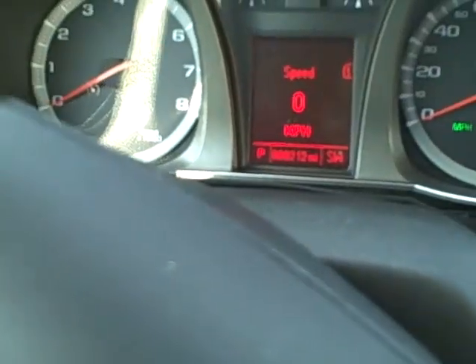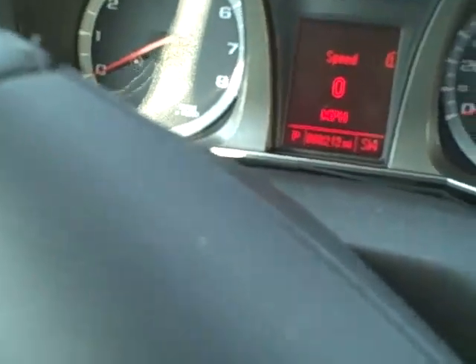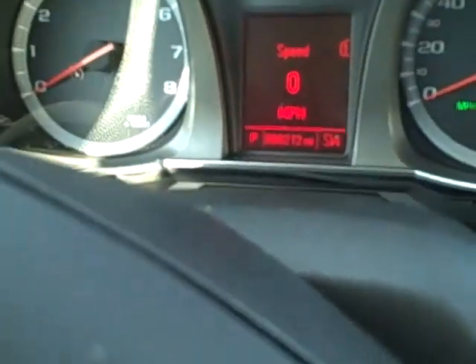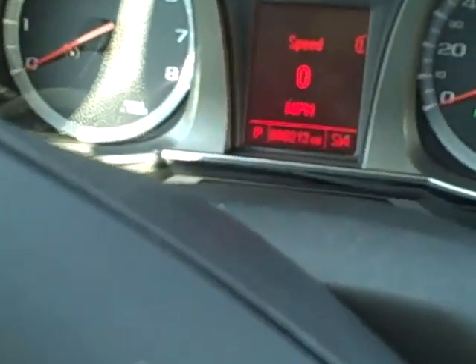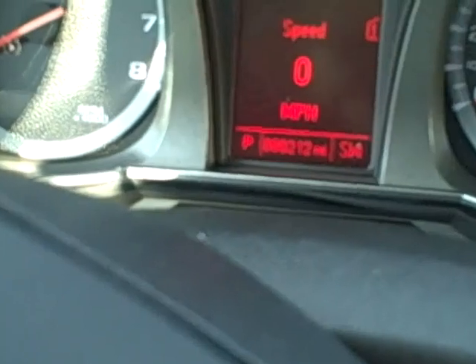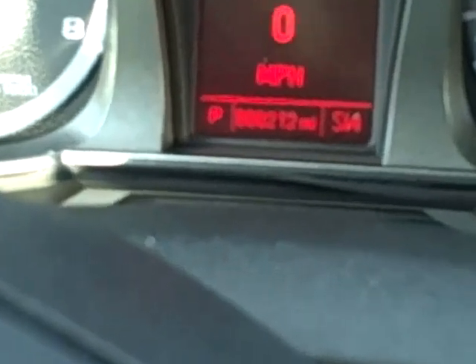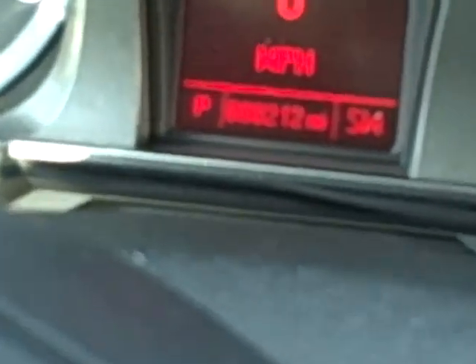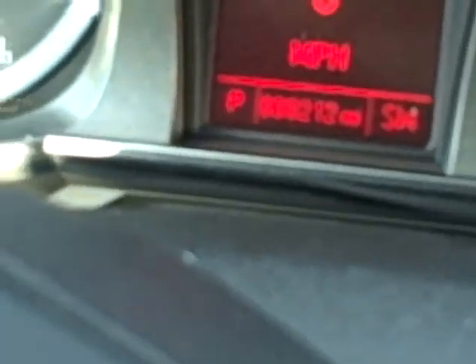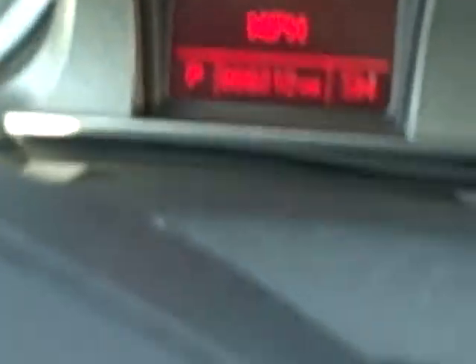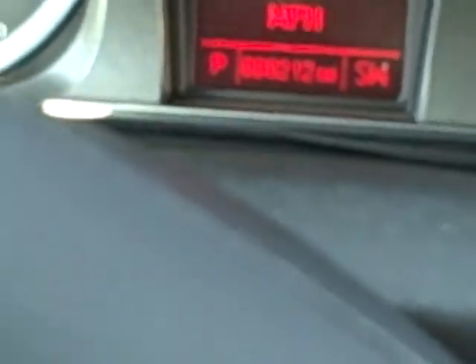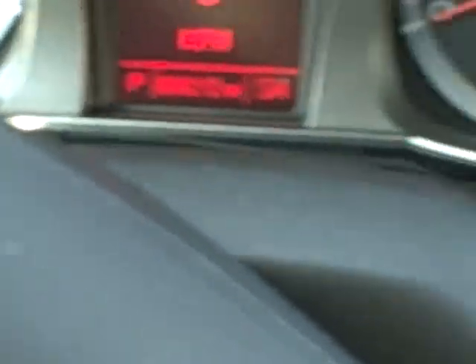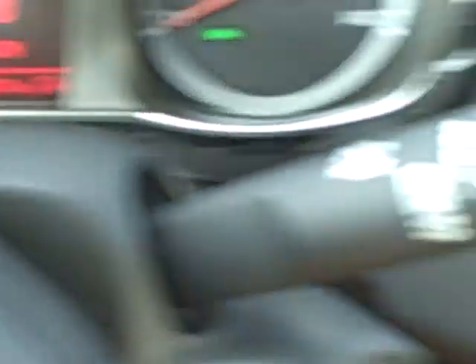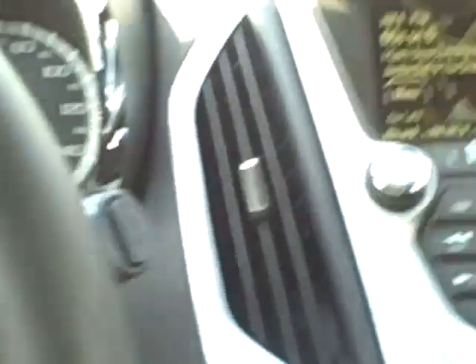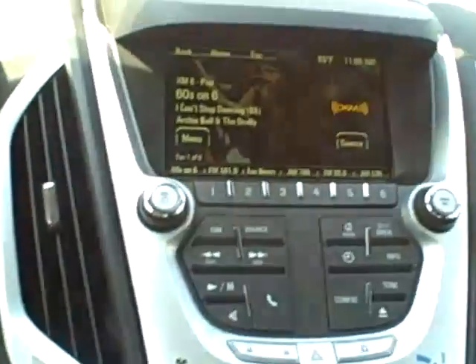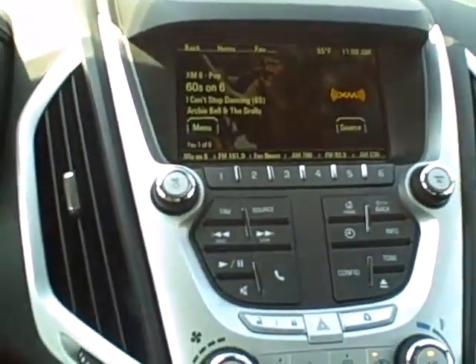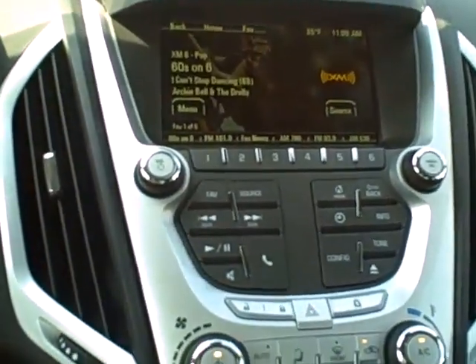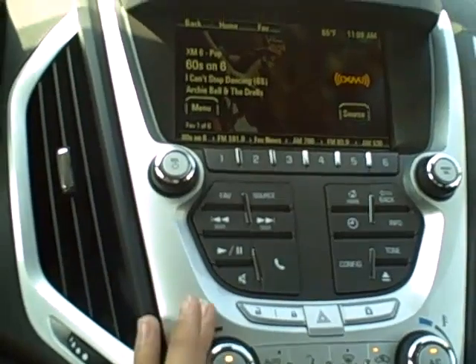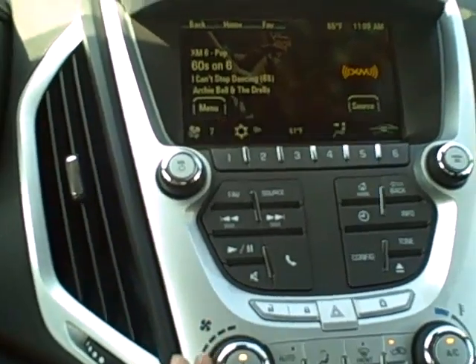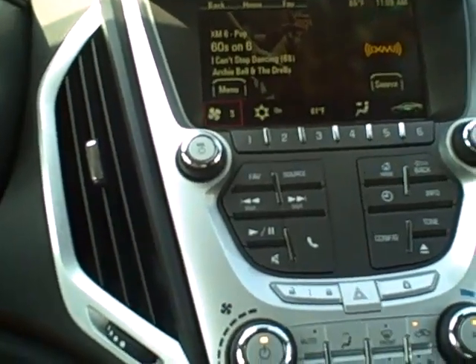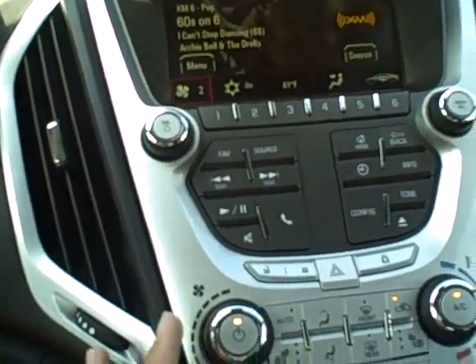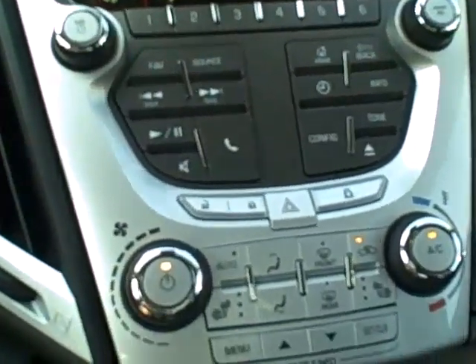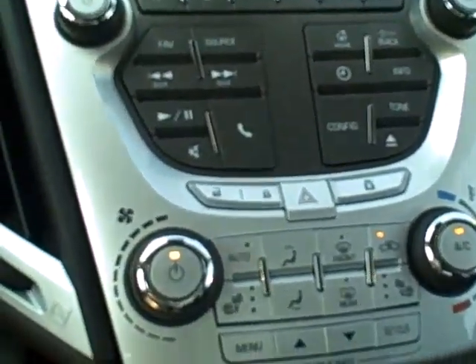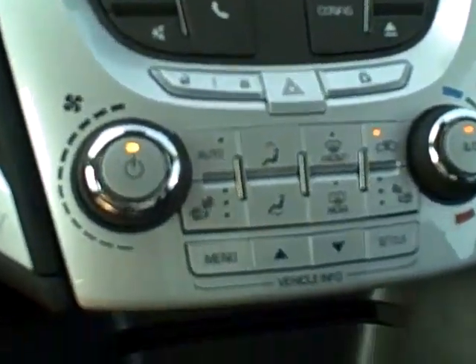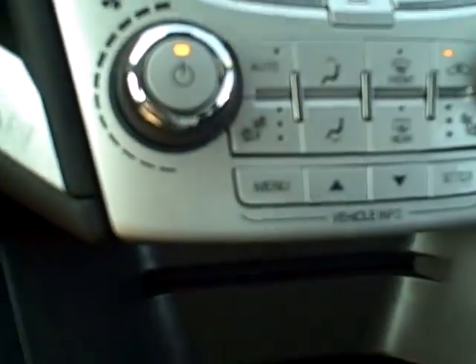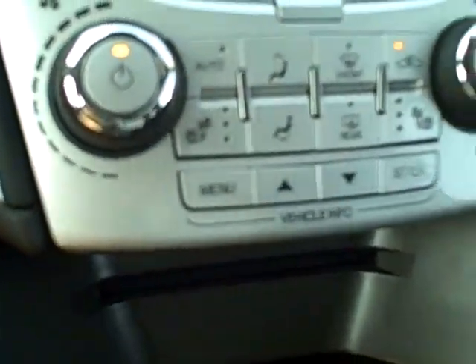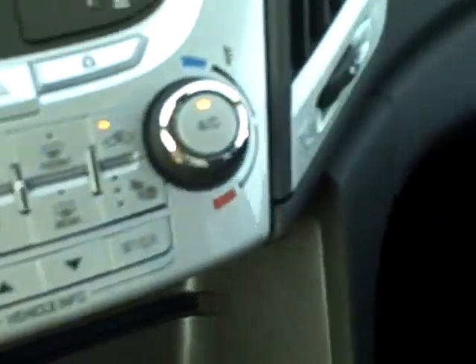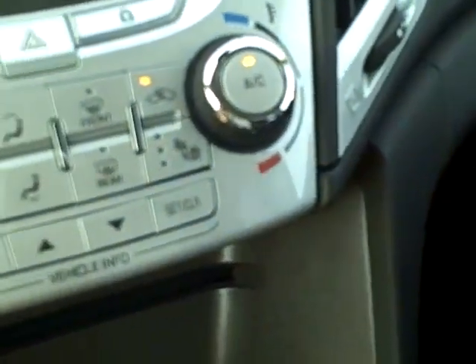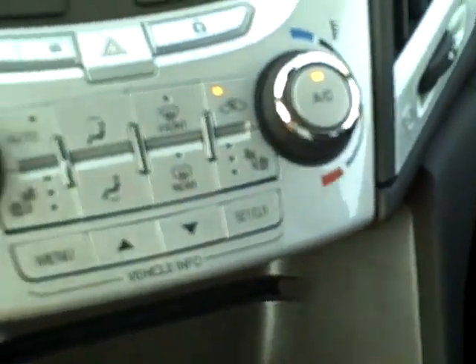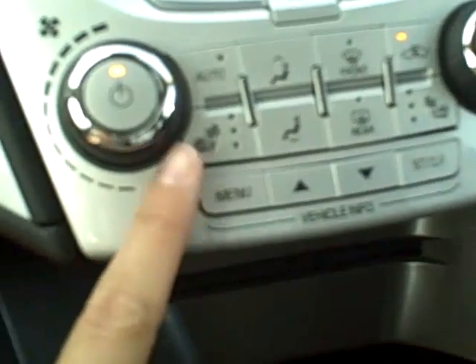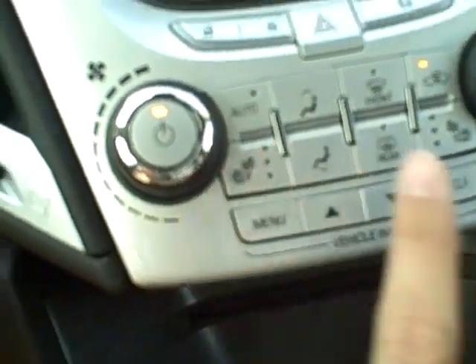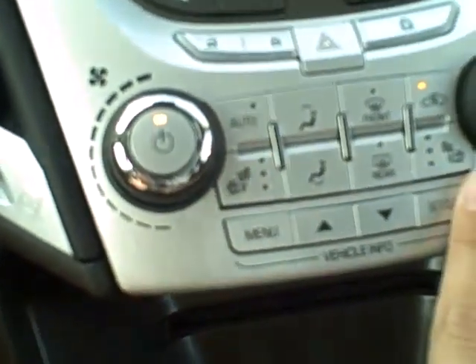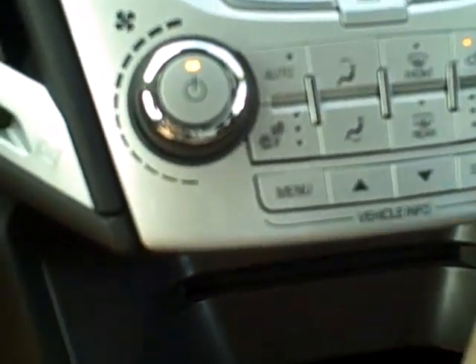The odometer currently states 212 miles. In the middle you have your radio controls, as well as heating and cooling controls, and heated front seats.